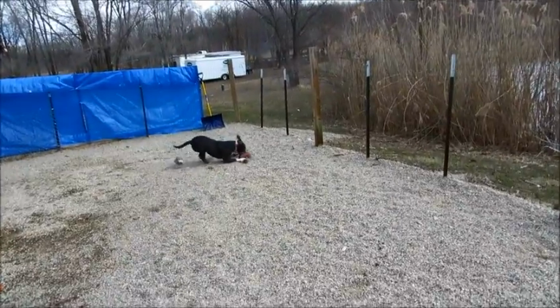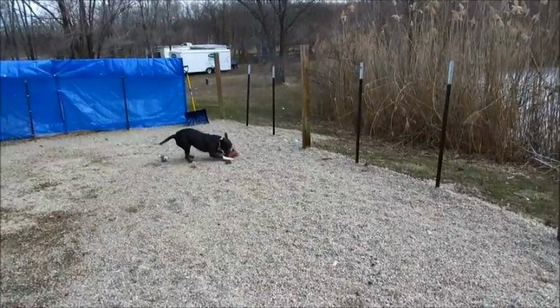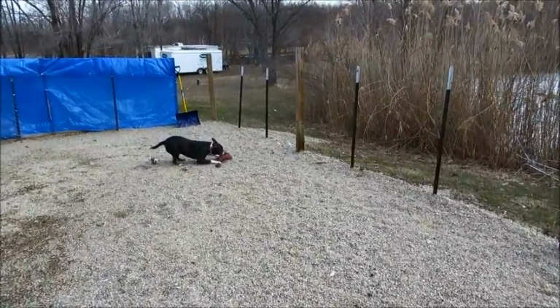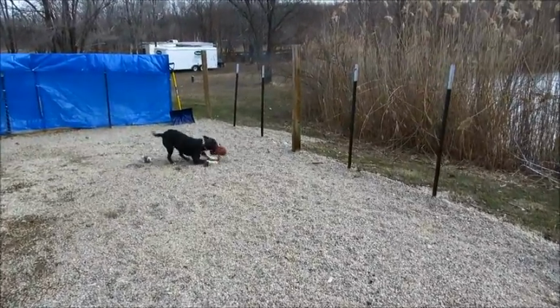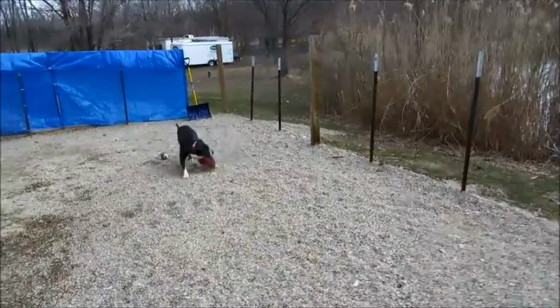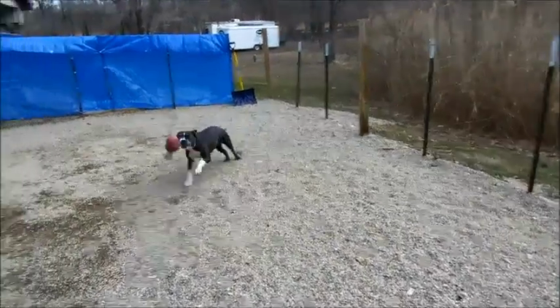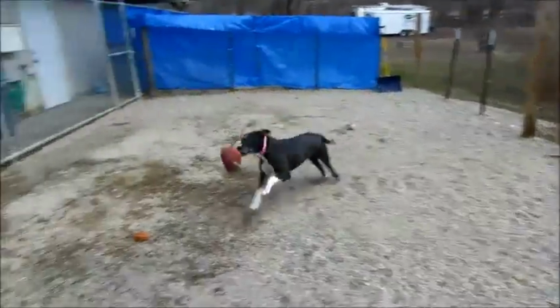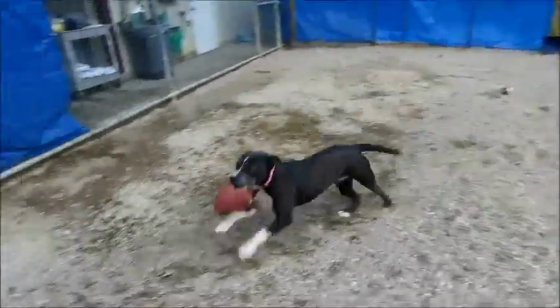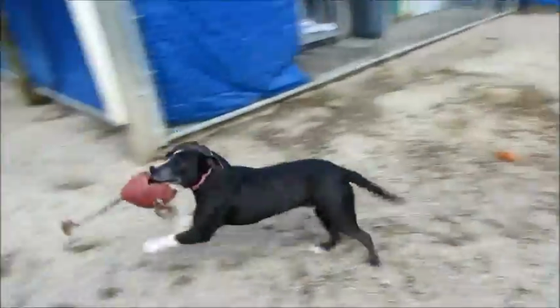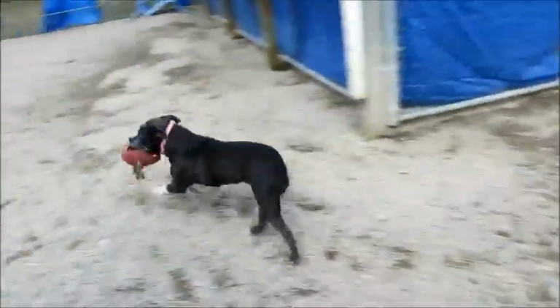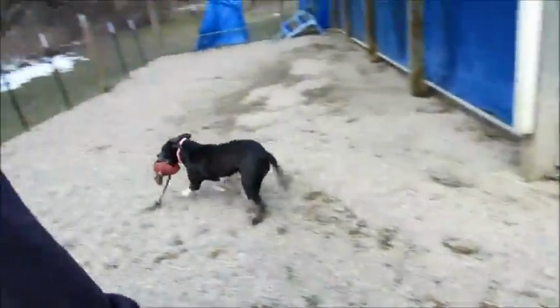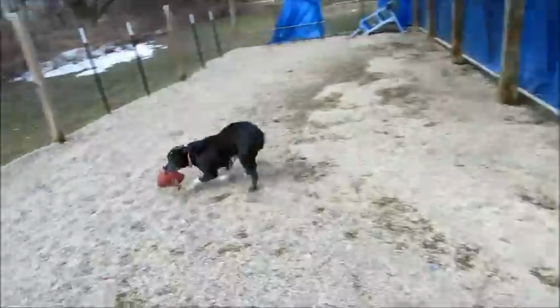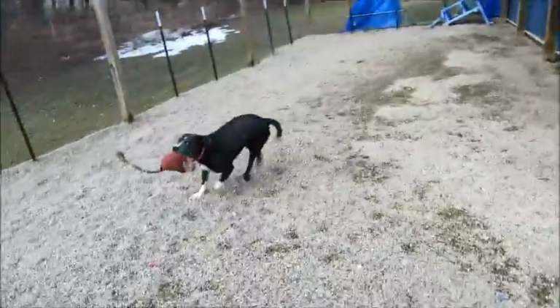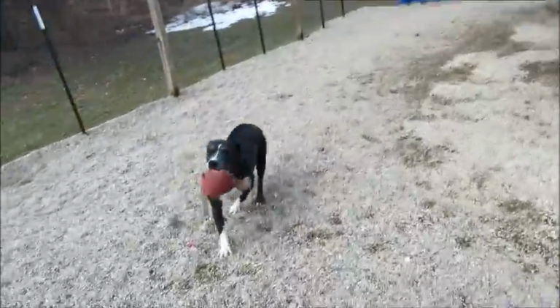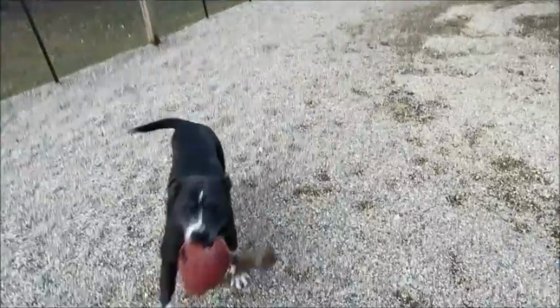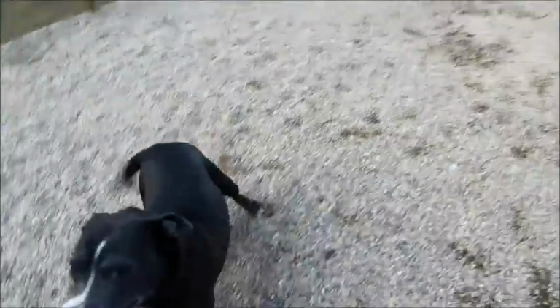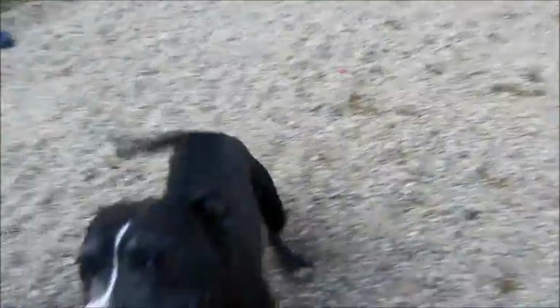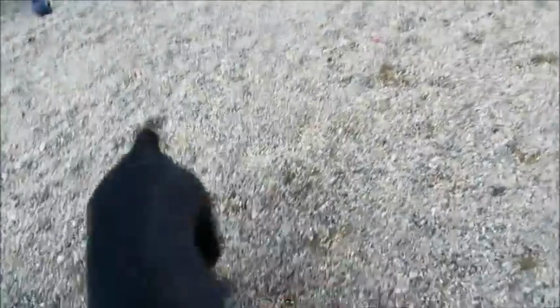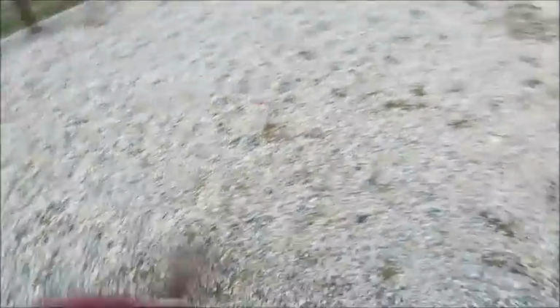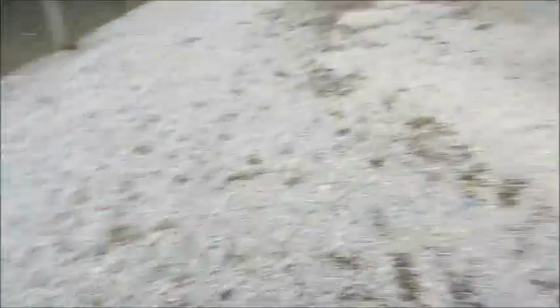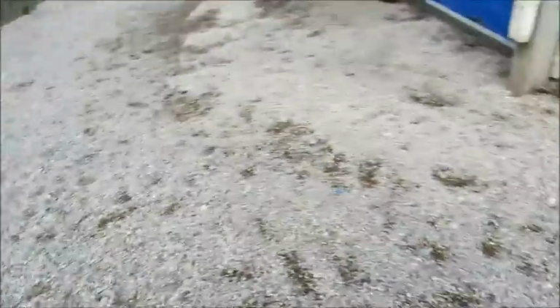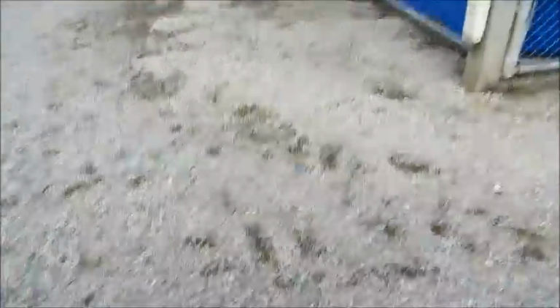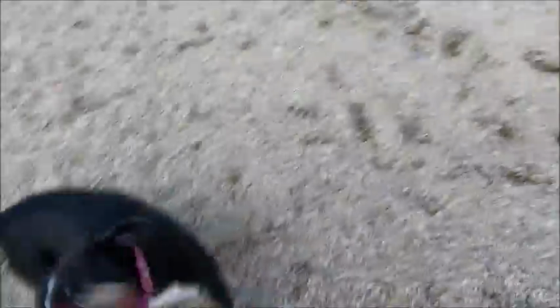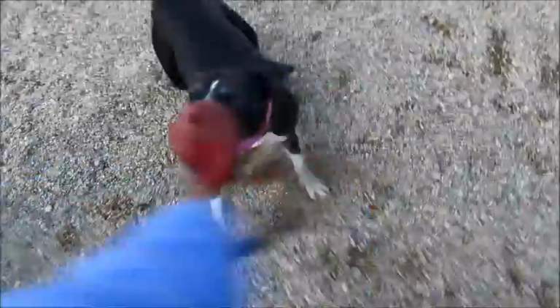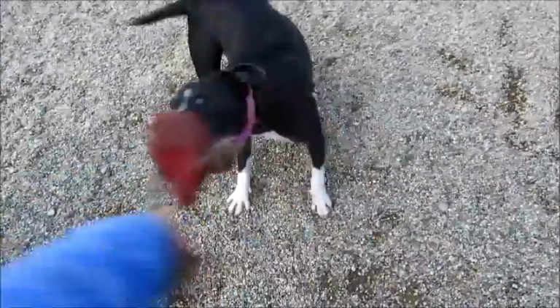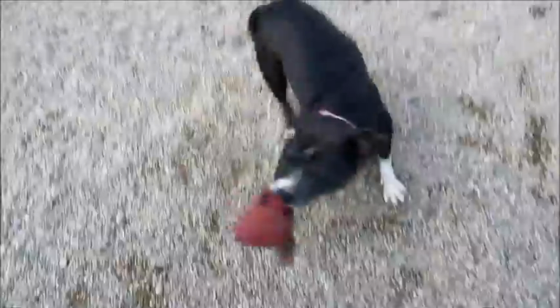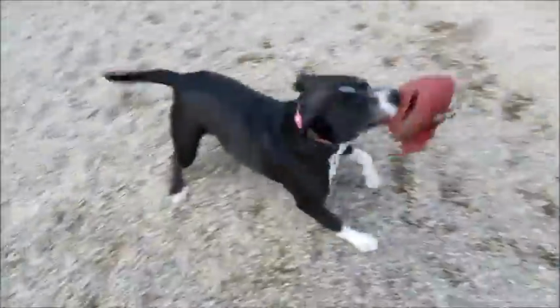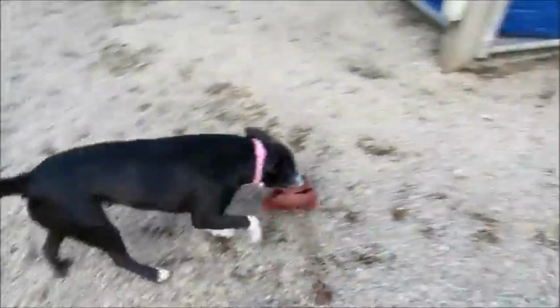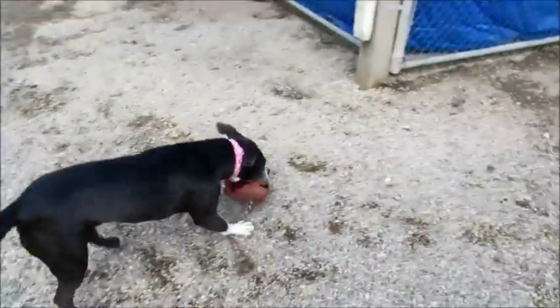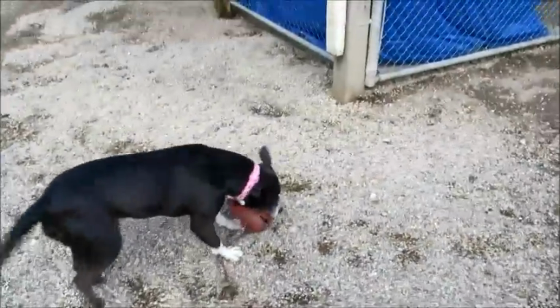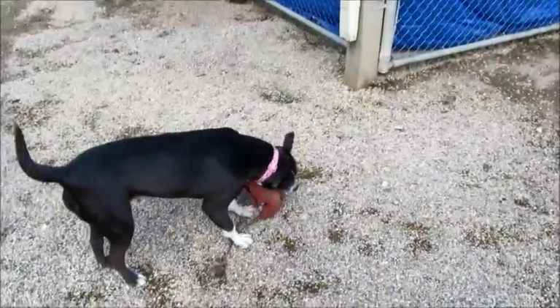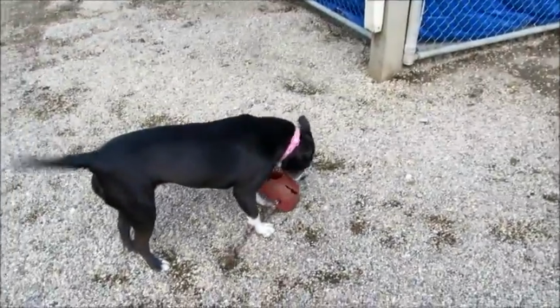She loves to play. She would be great if you had a fenced-in yard — you could just throw a ball. I don't know if you could get a bath, though. That might be a challenge. You might have to teach her how to fetch.